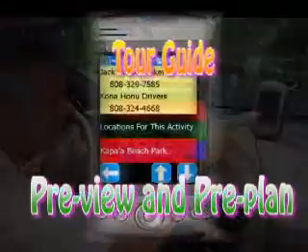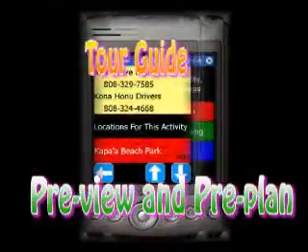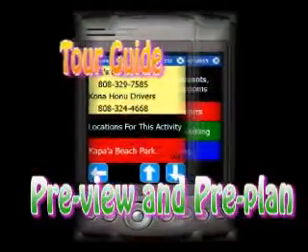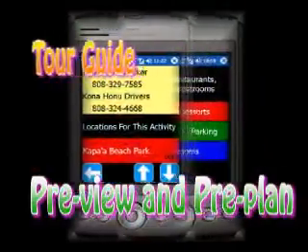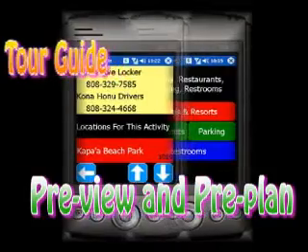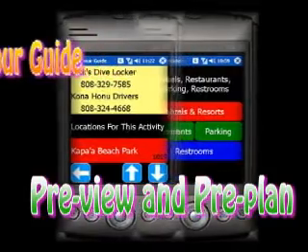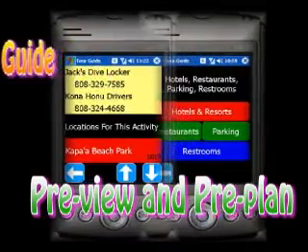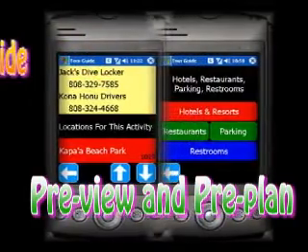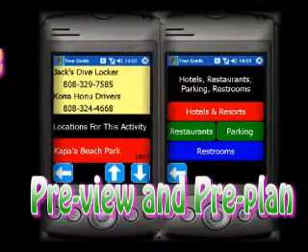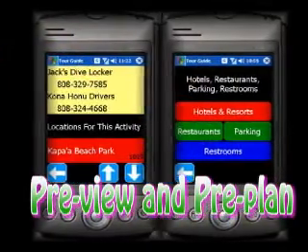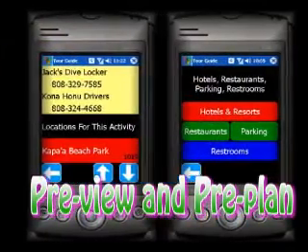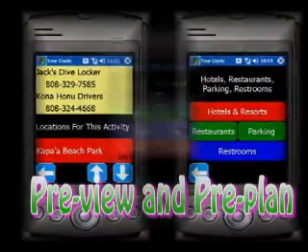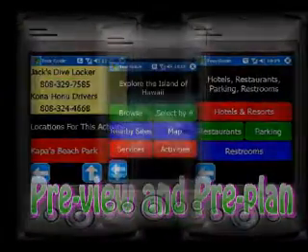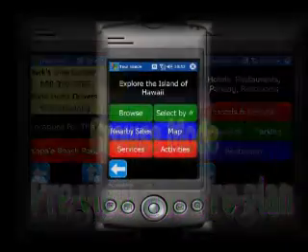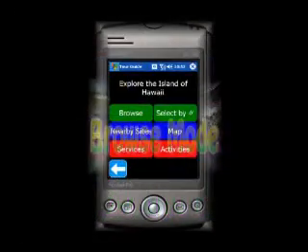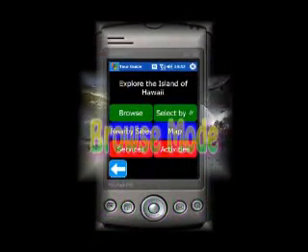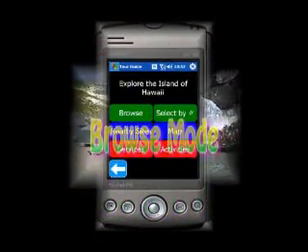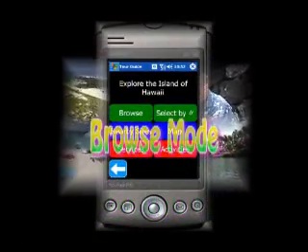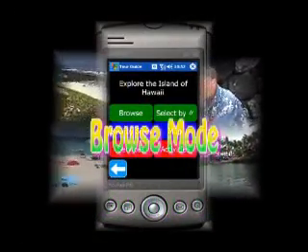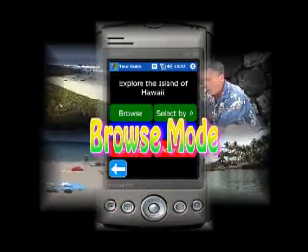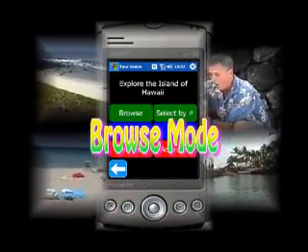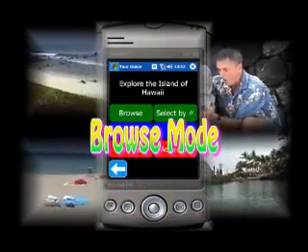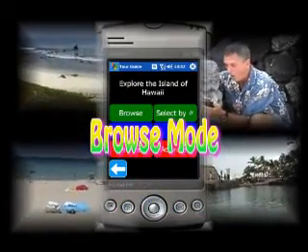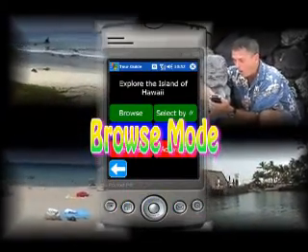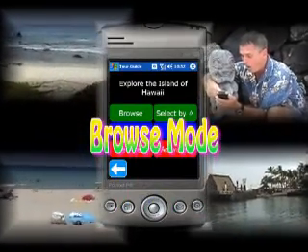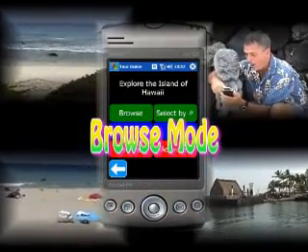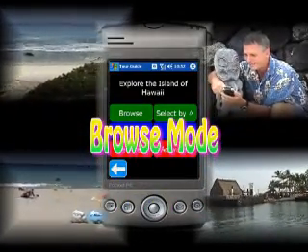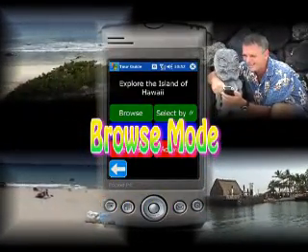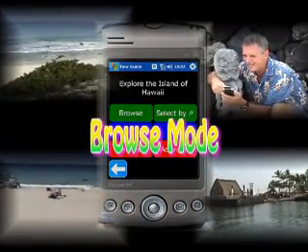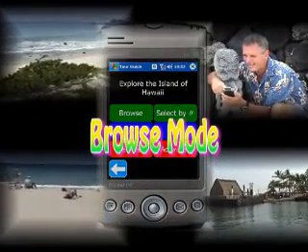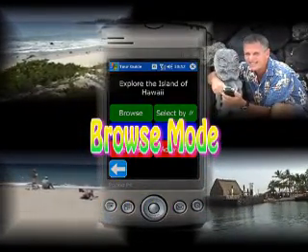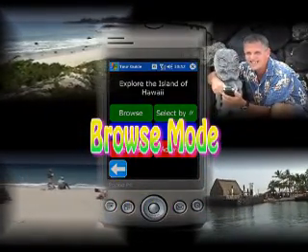TourGuide also allows you to pre-plan your adventures in the comfort of your hotel room. In browse mode, simply scroll through the sites and touch the screen when you find a site of interest. It's as easy as watching TV.